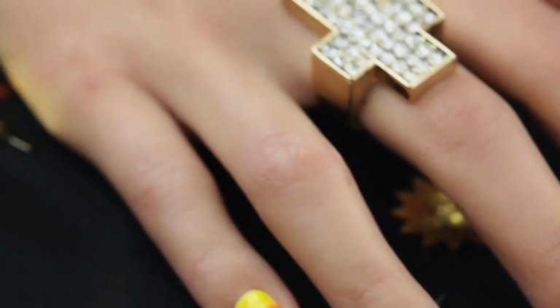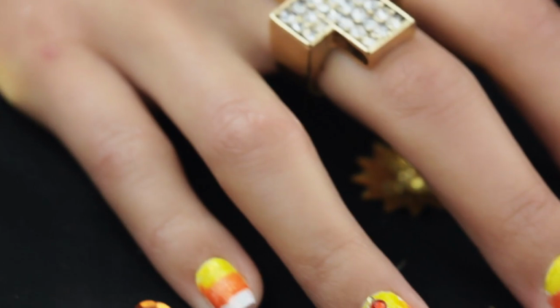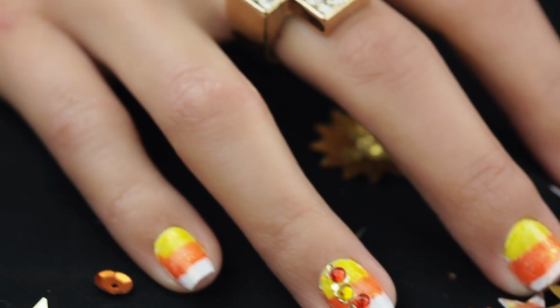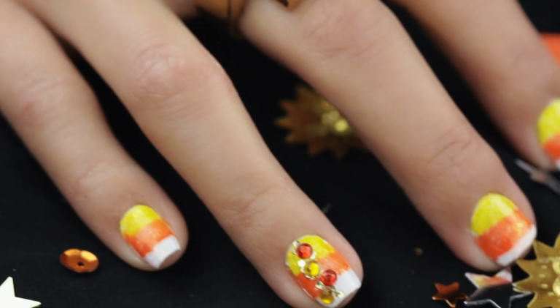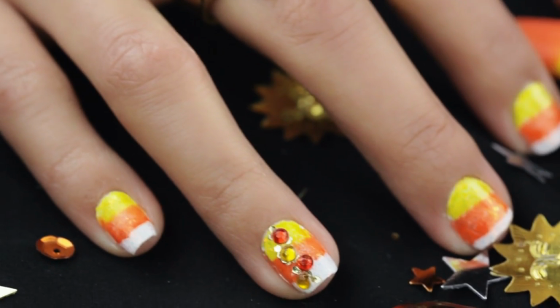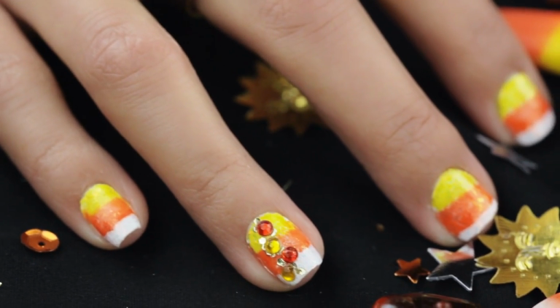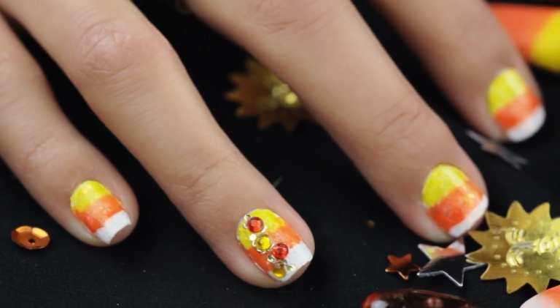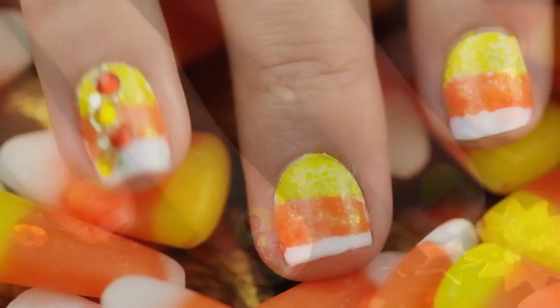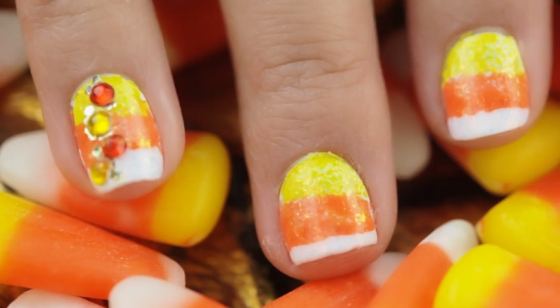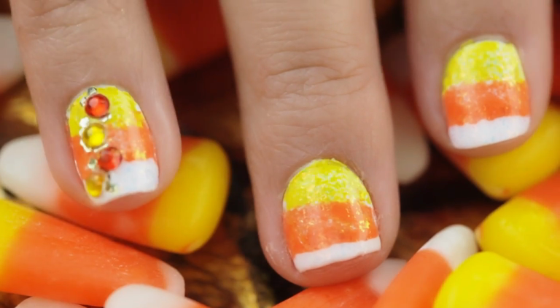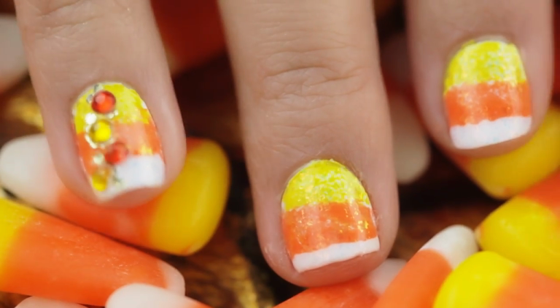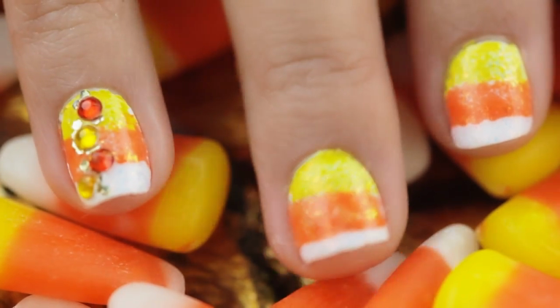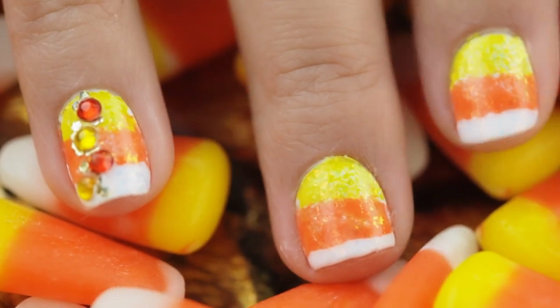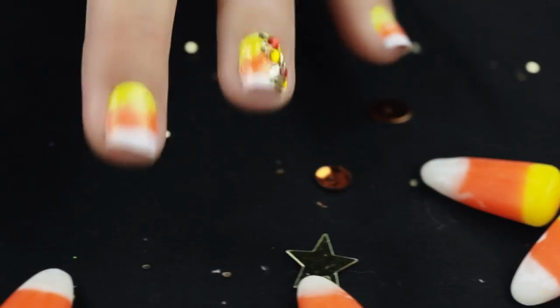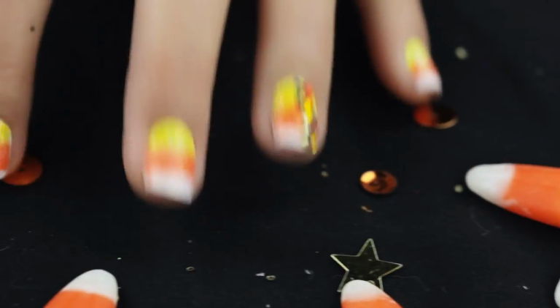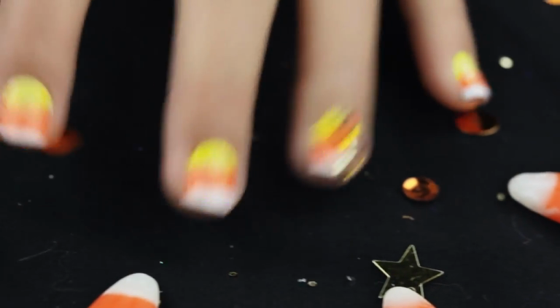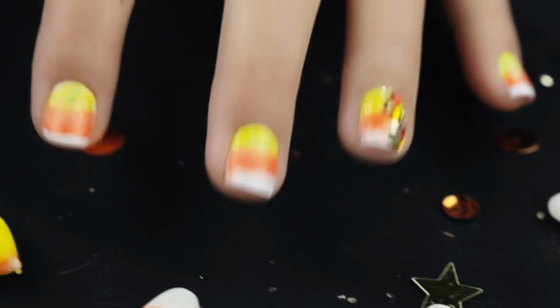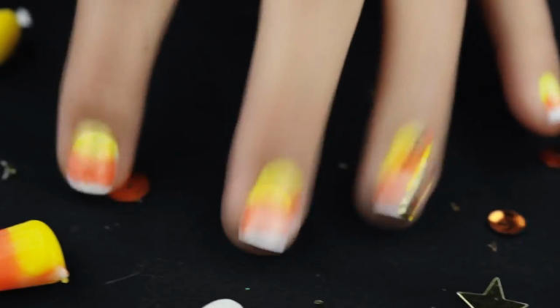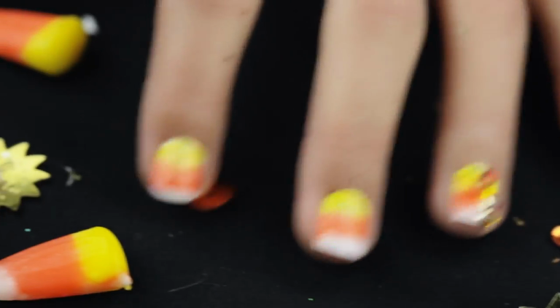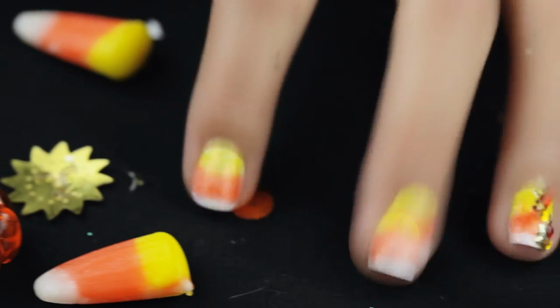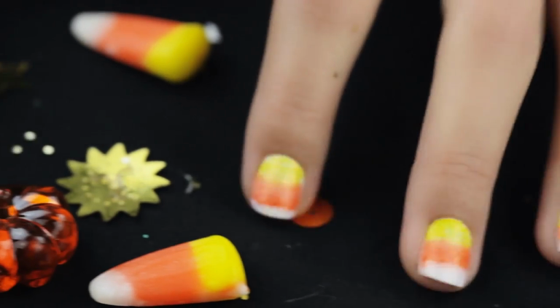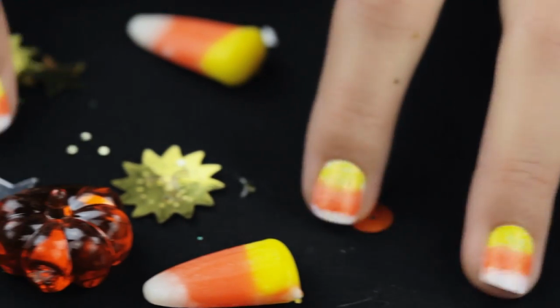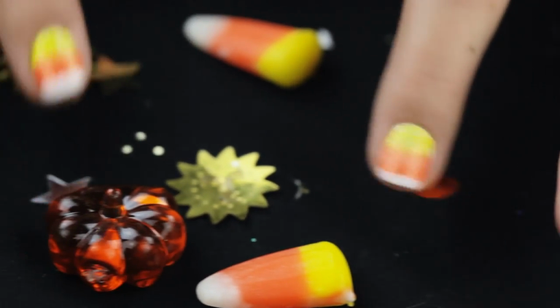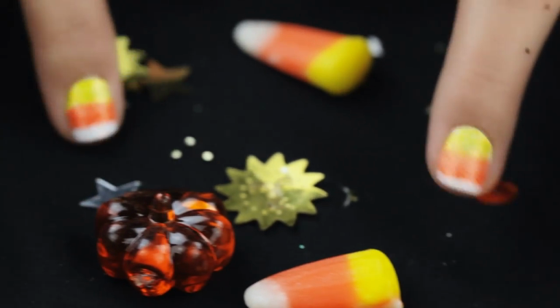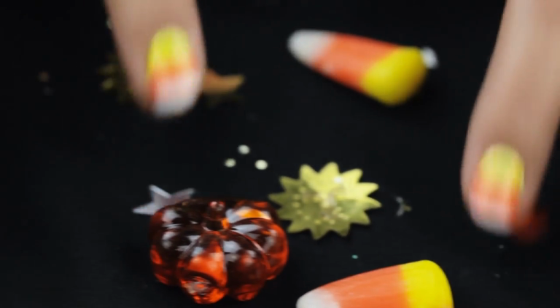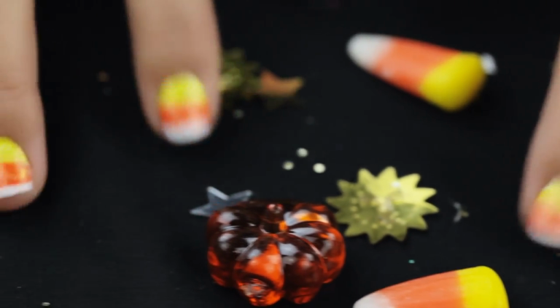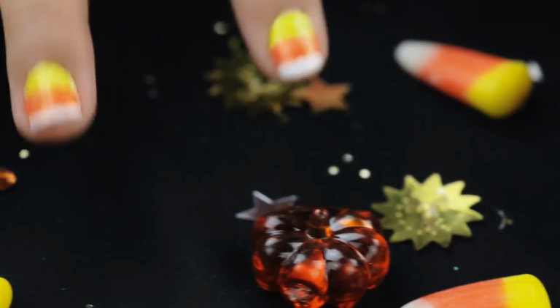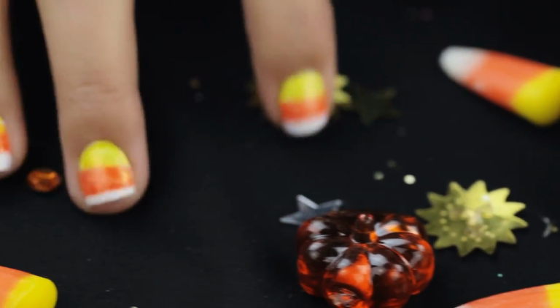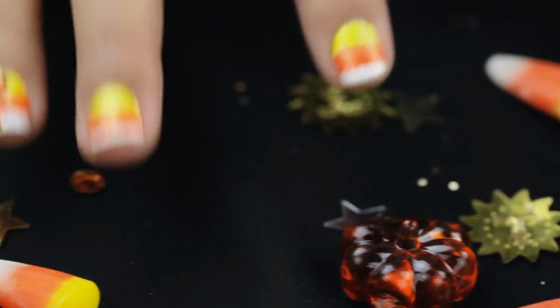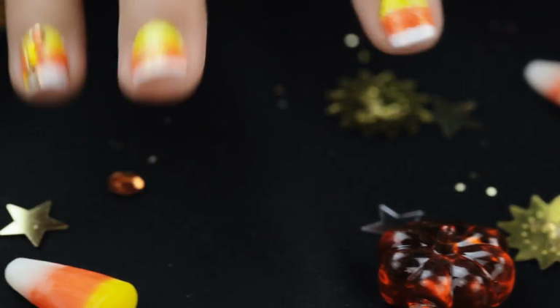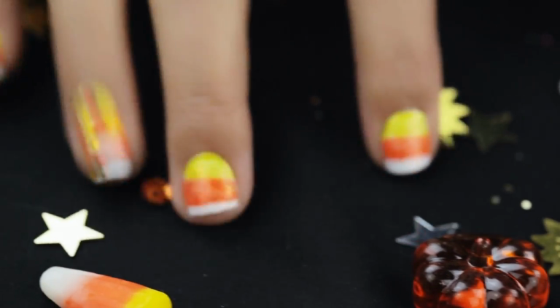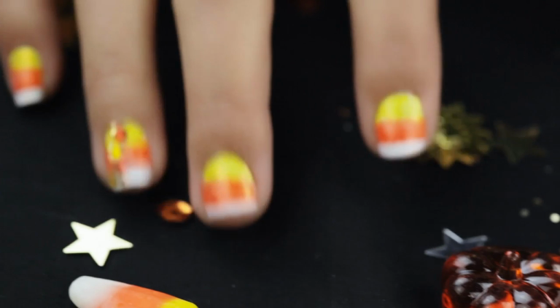And there is your deliciously oh-so-sweet candy corn nails. I hope you enjoyed this corny tutorial. Have a blast this fall season. And remember, you're beautiful baby, so shine like a star.